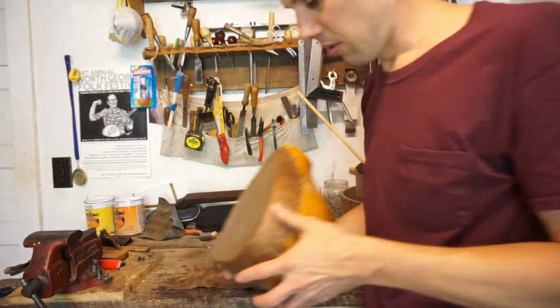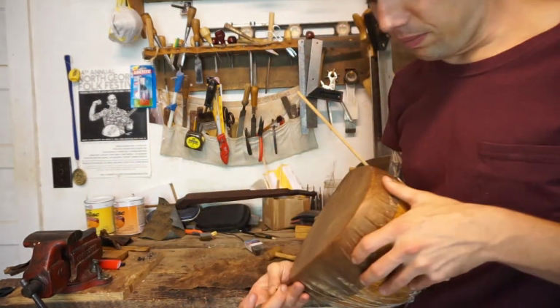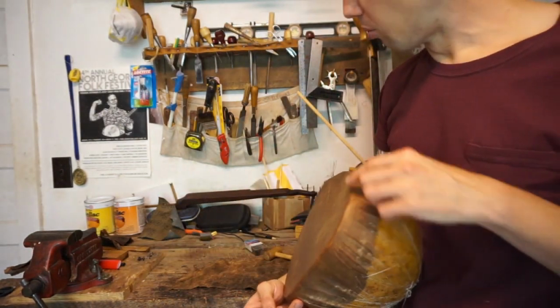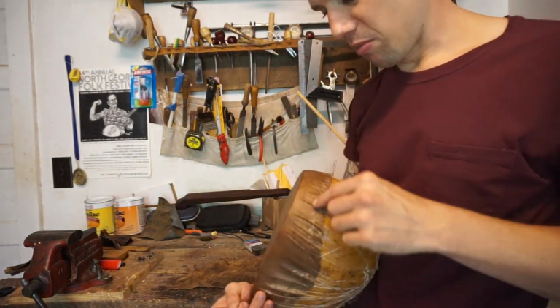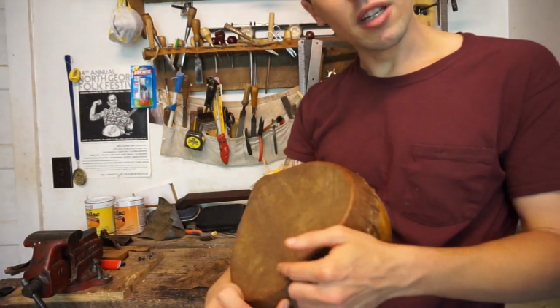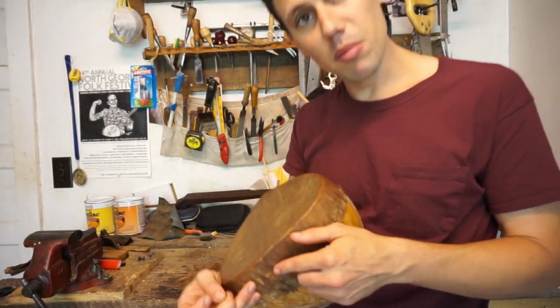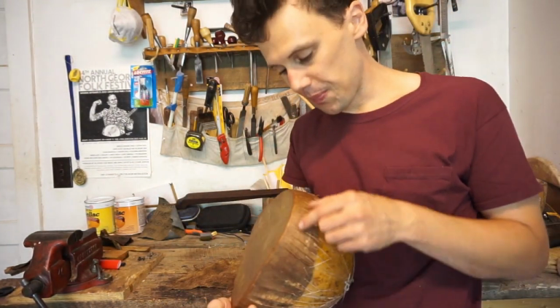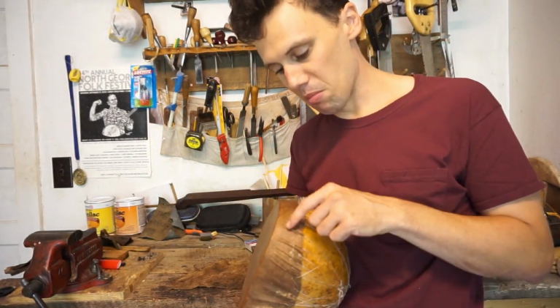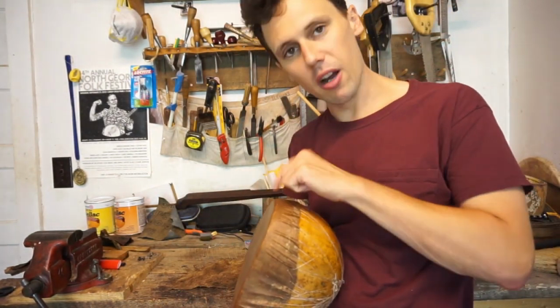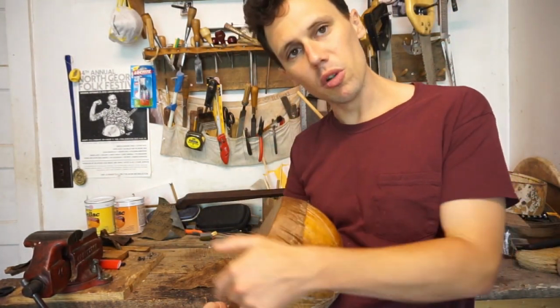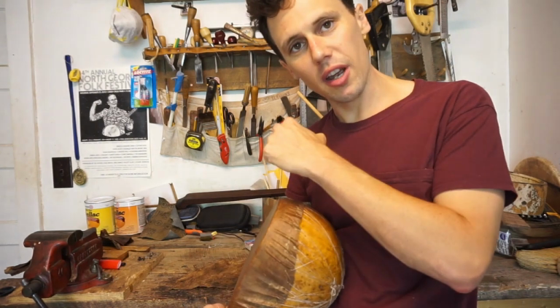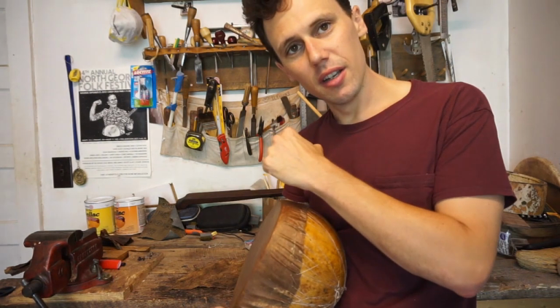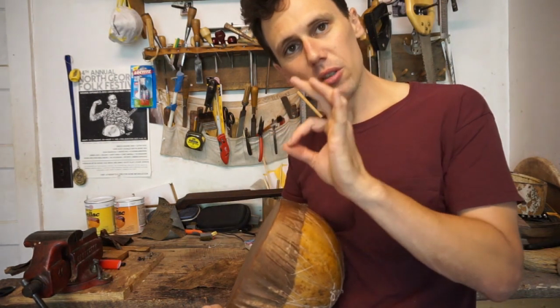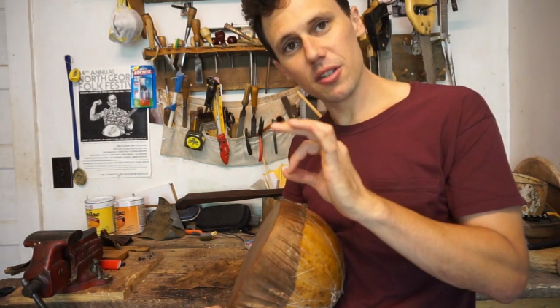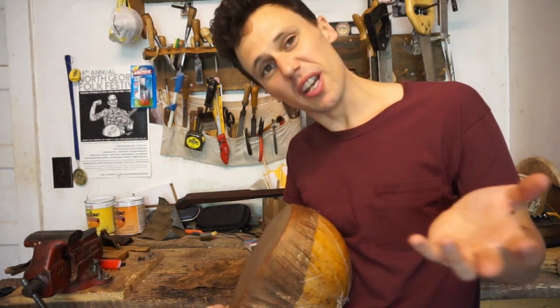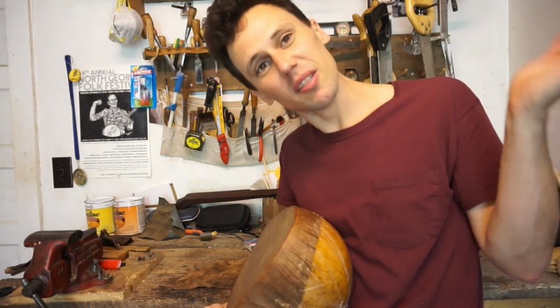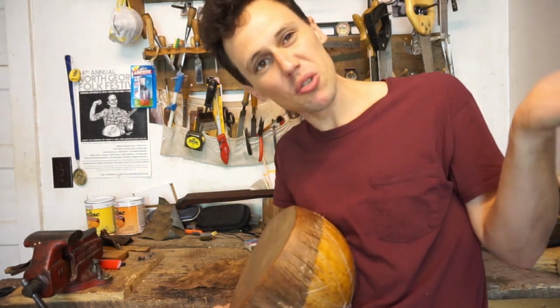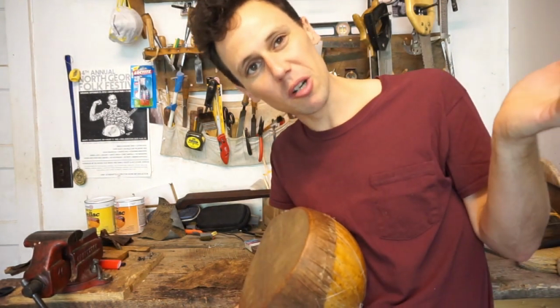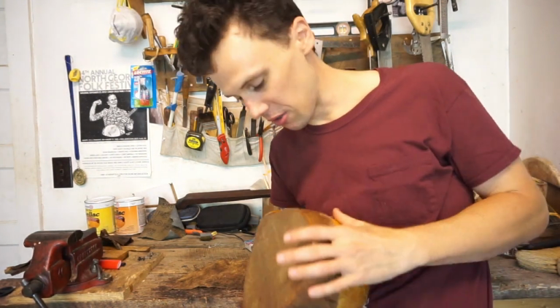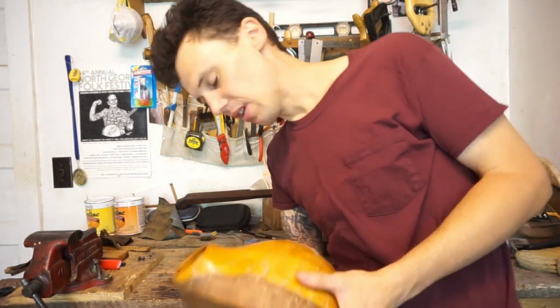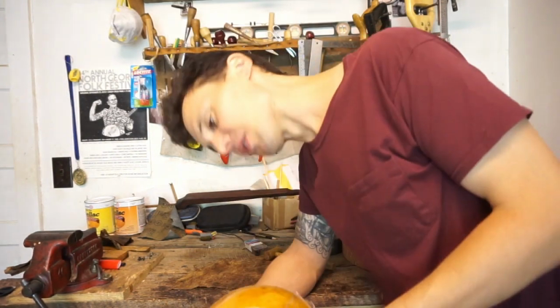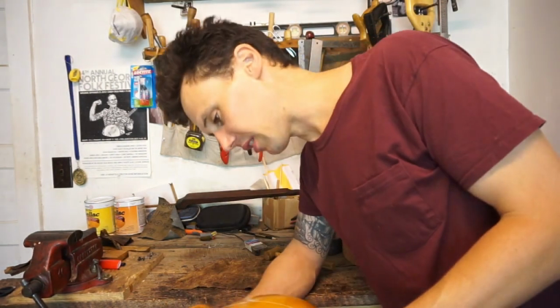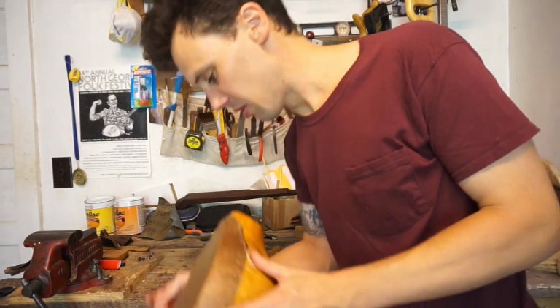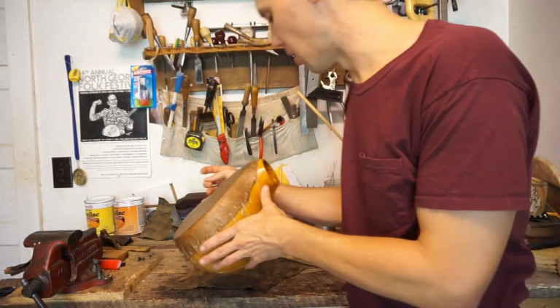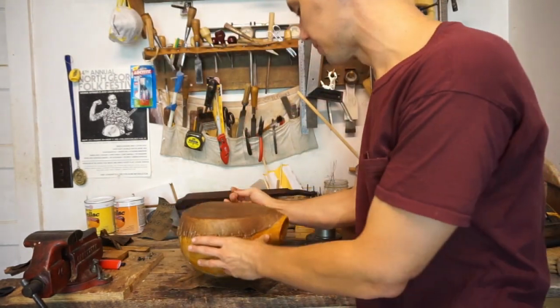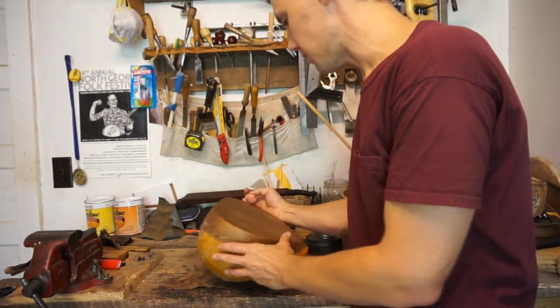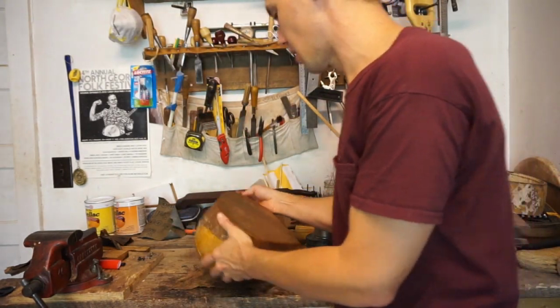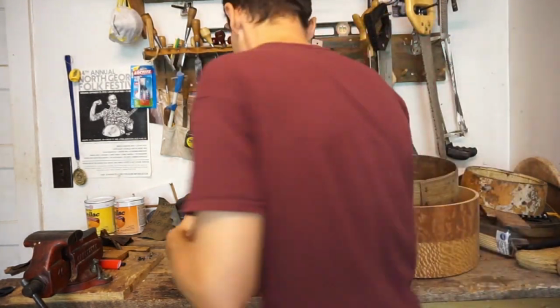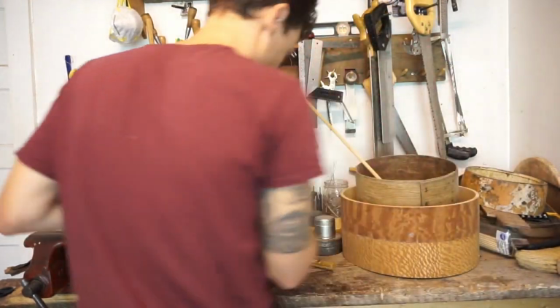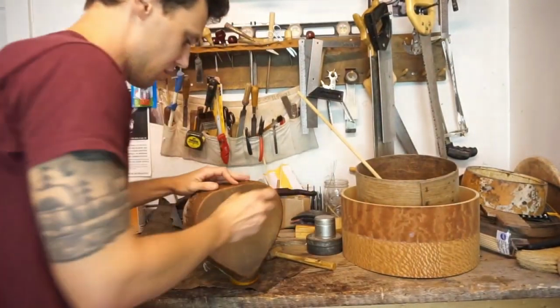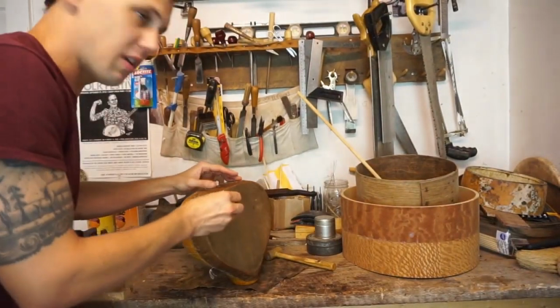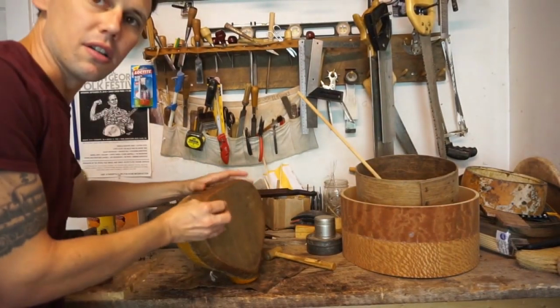Since this is an early build, normally I would take a tape measure and mark out where I want each tack to make it look nice, like on a tack head minstrel-style banjo. But on something like this I'm just going to eyeball it.